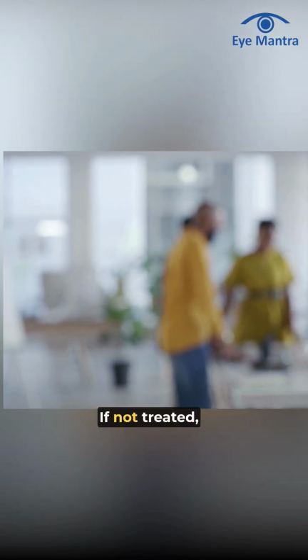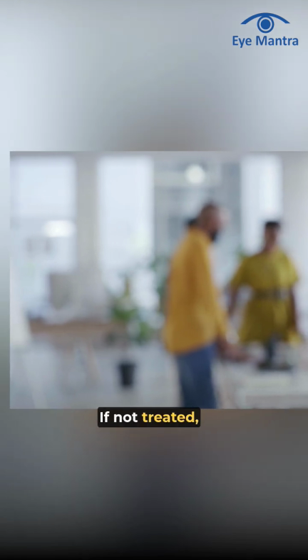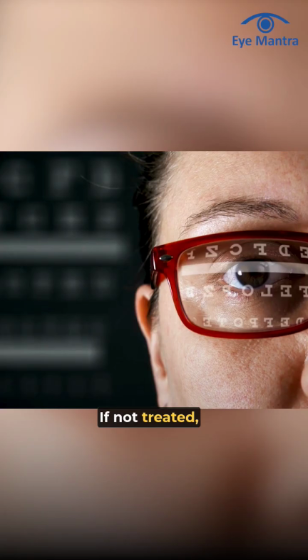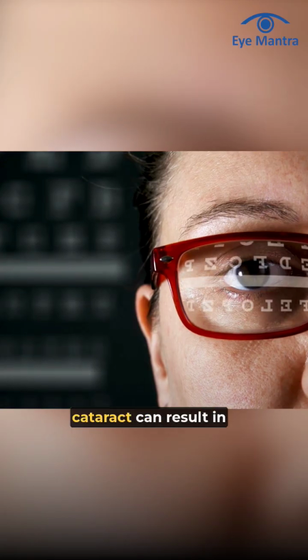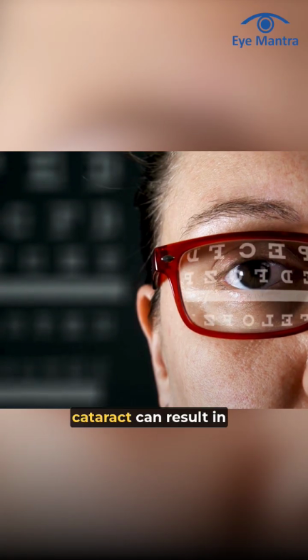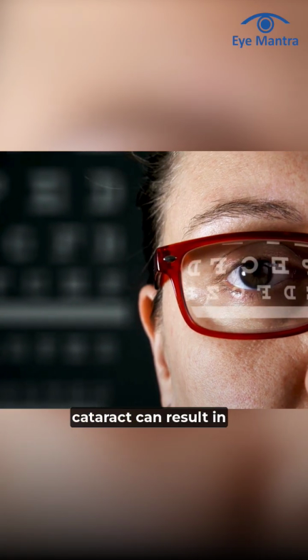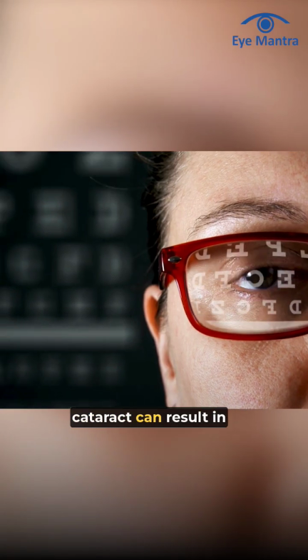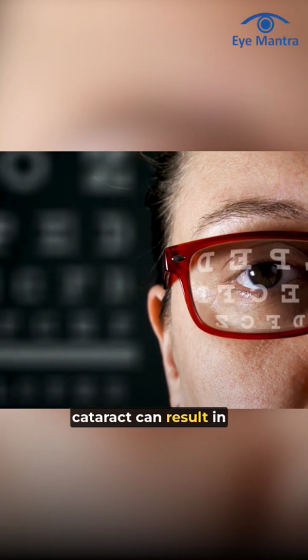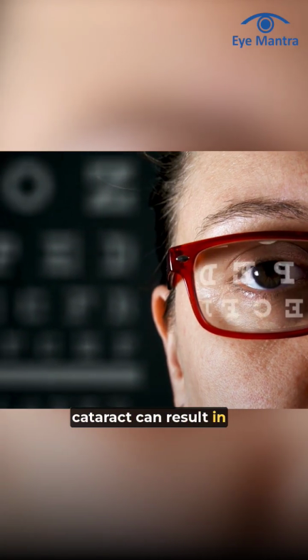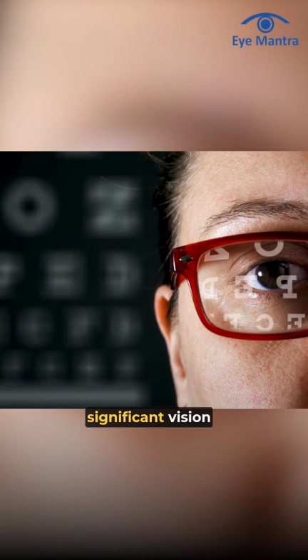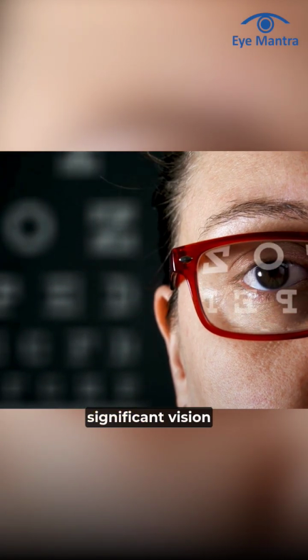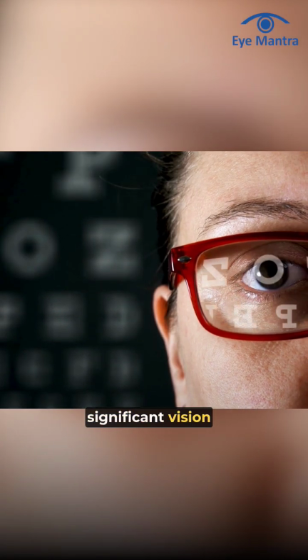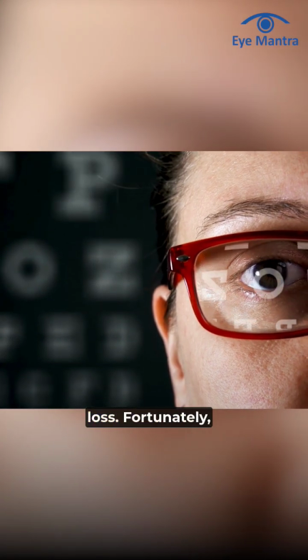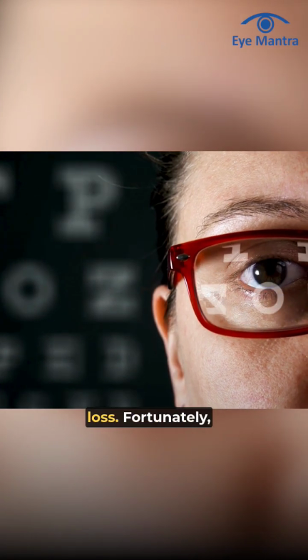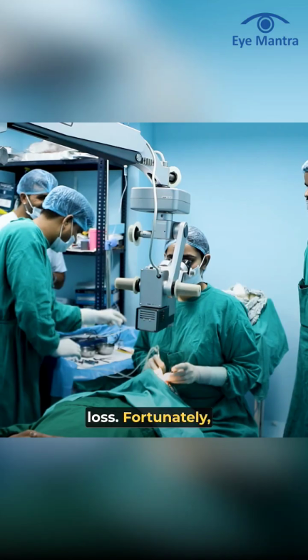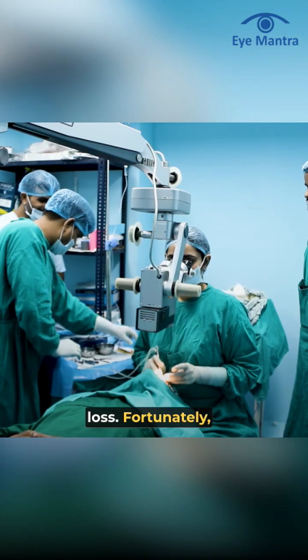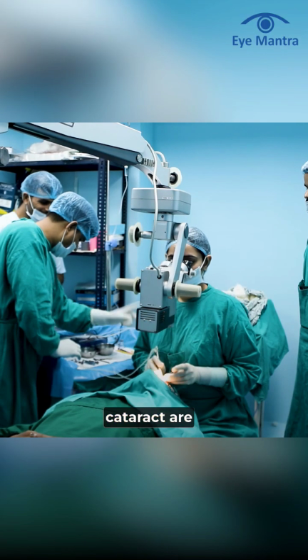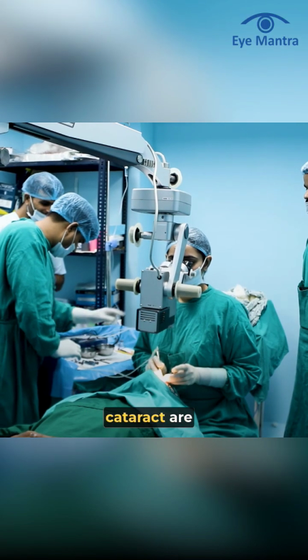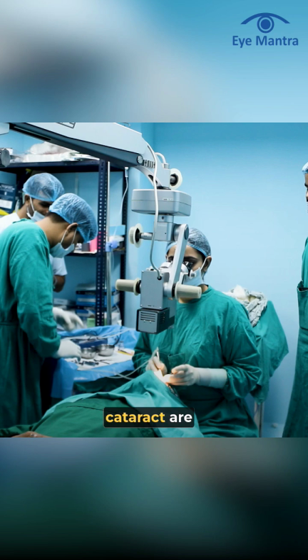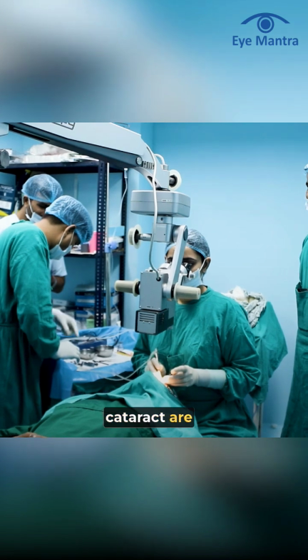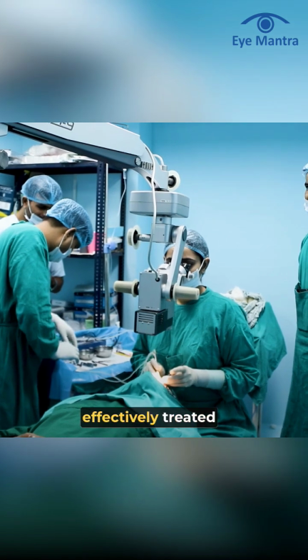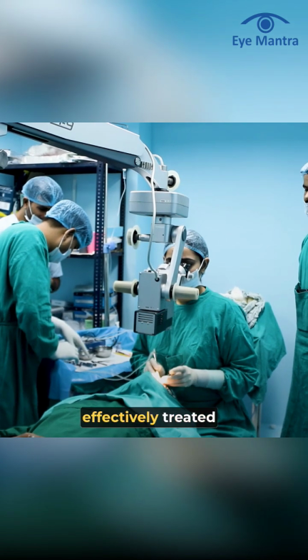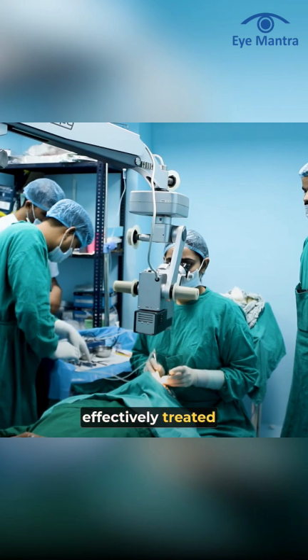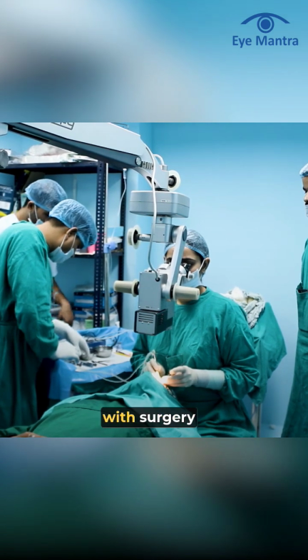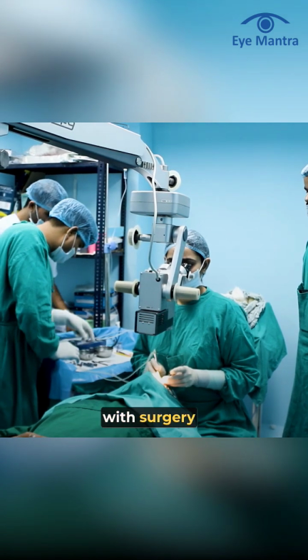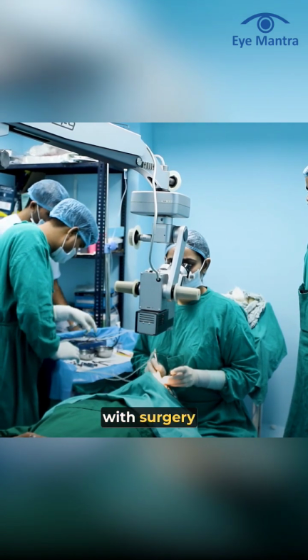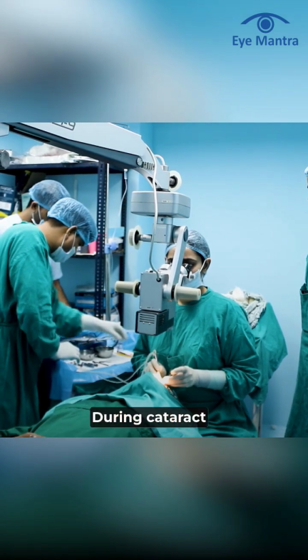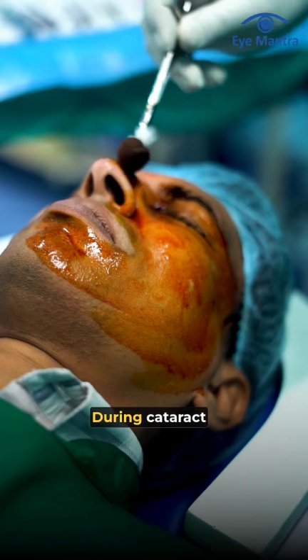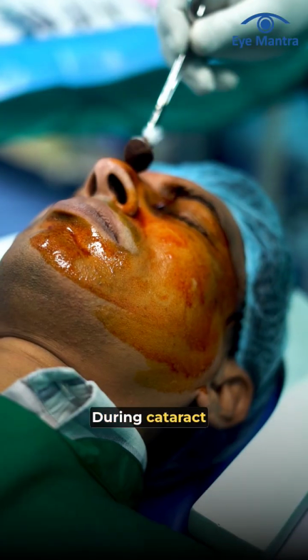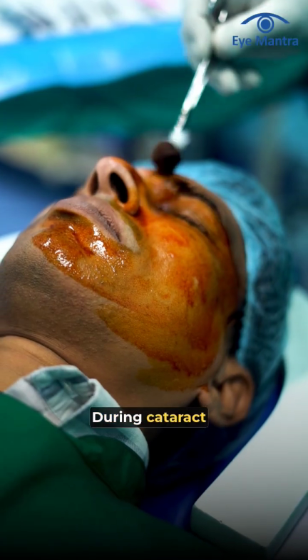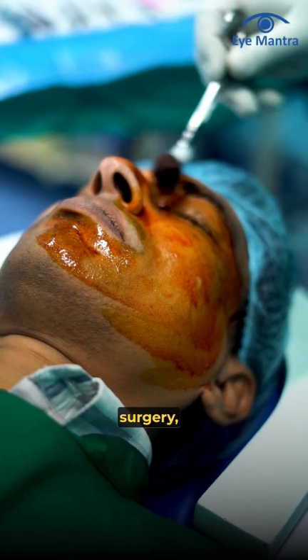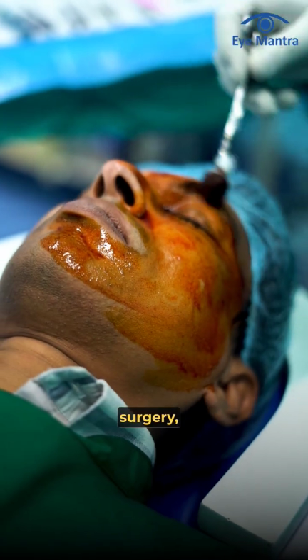If not treated, cataracts can result in significant vision loss. Fortunately, cataracts are effectively treated with surgery. During cataract surgery,